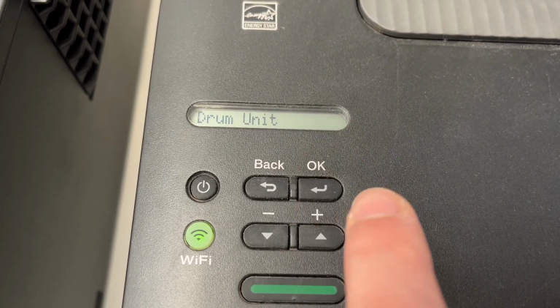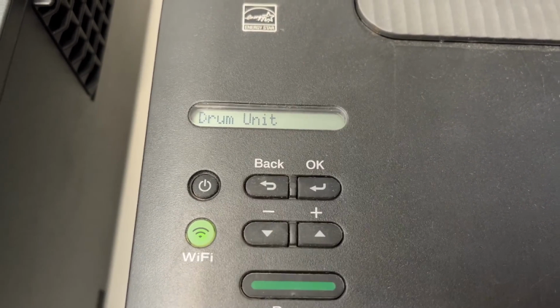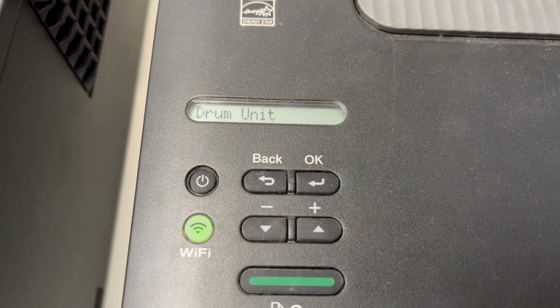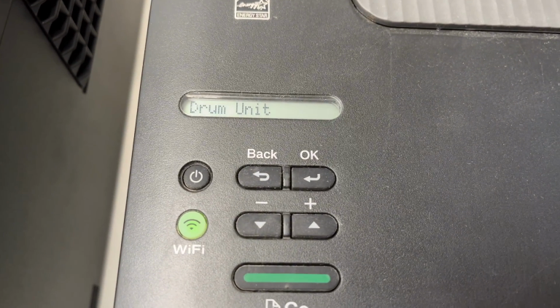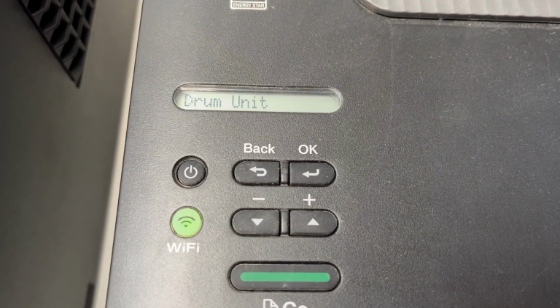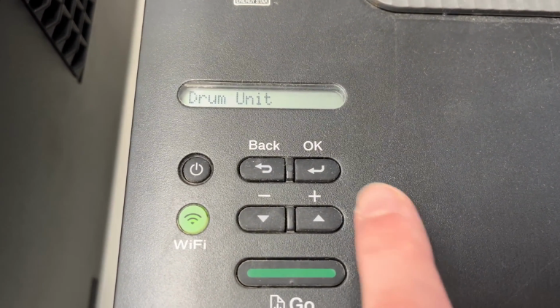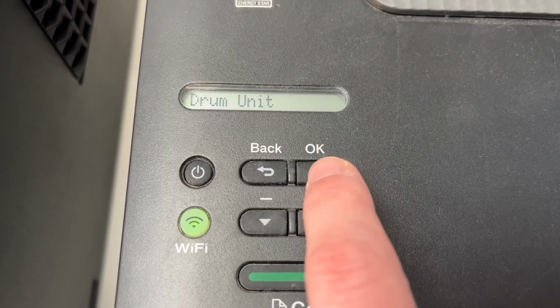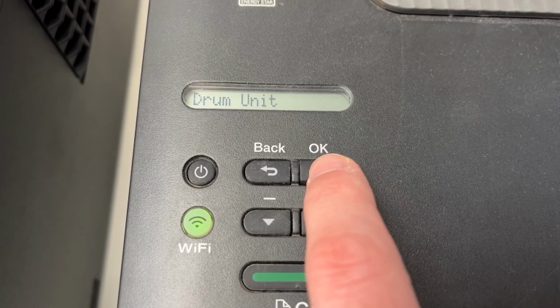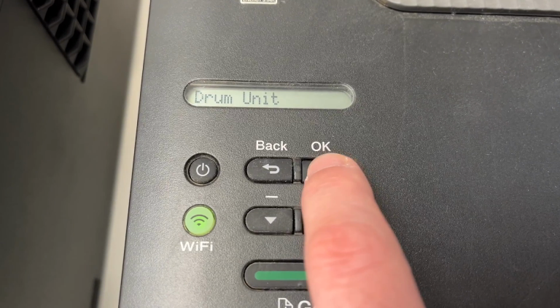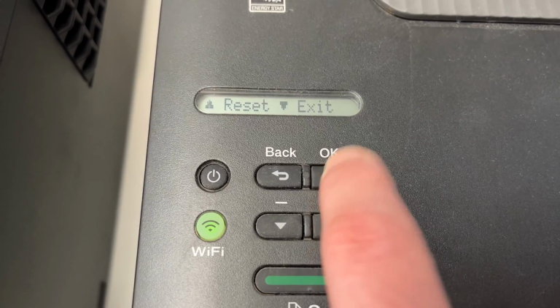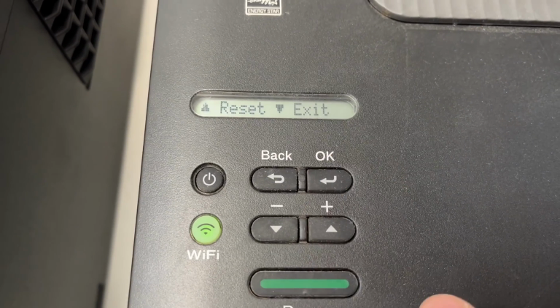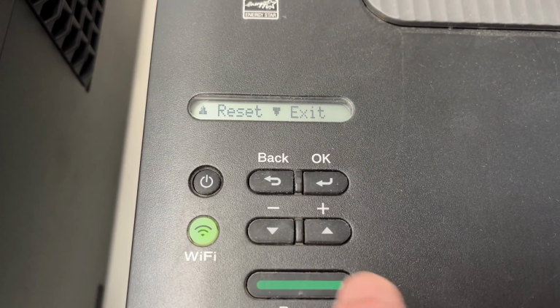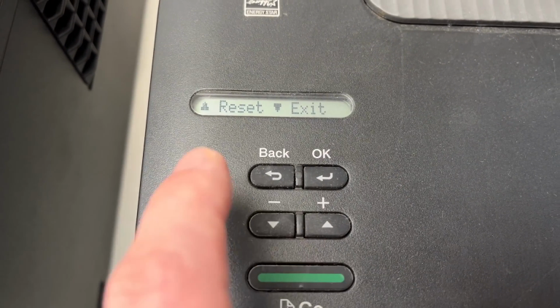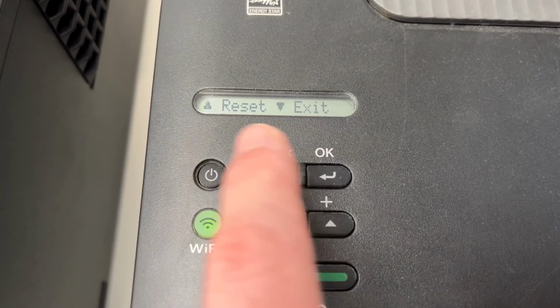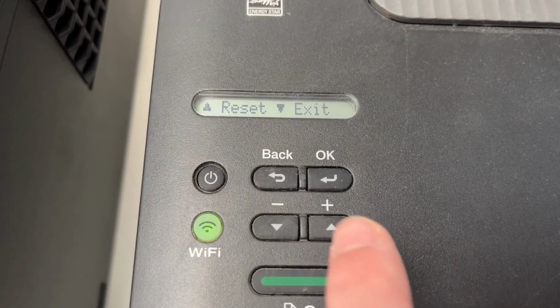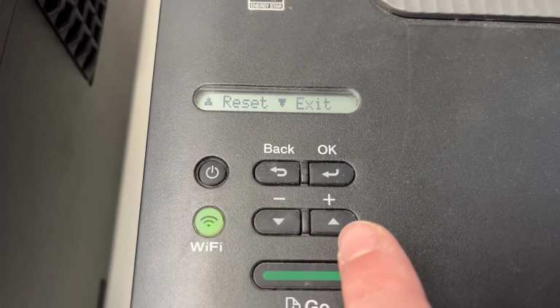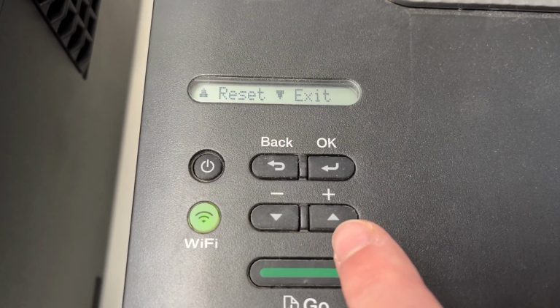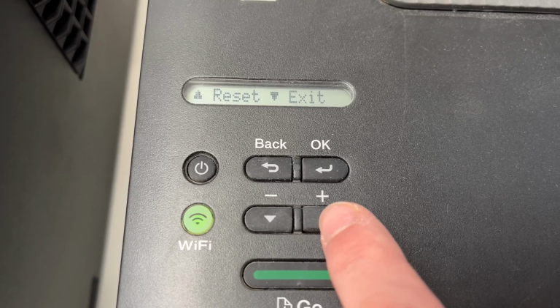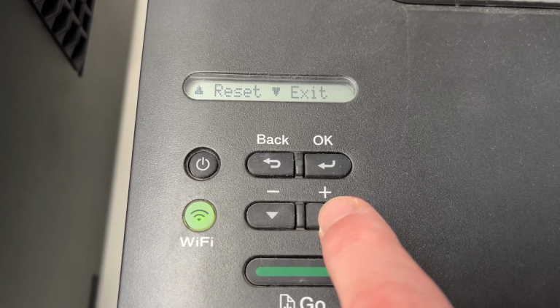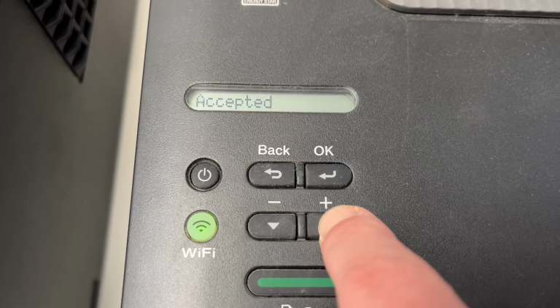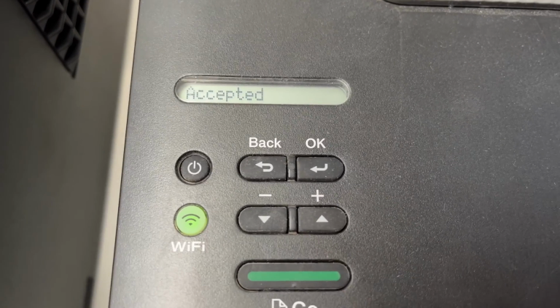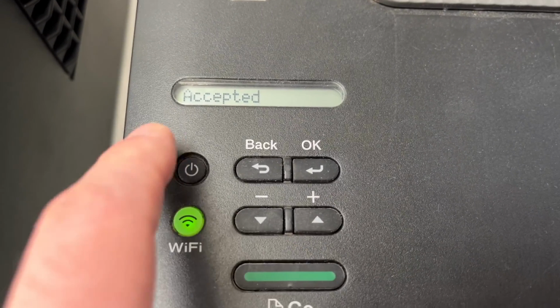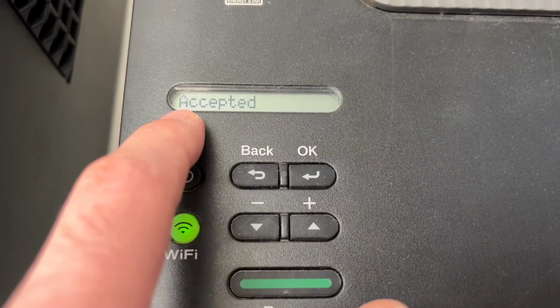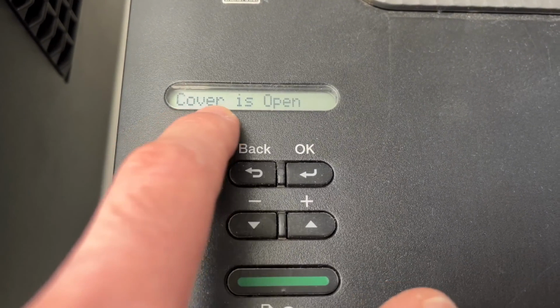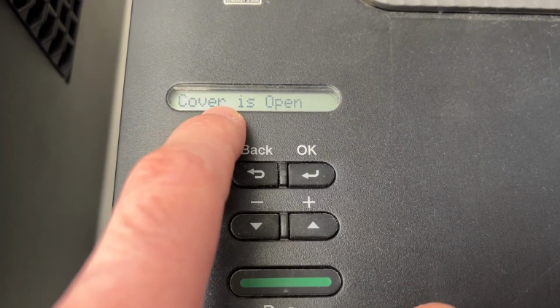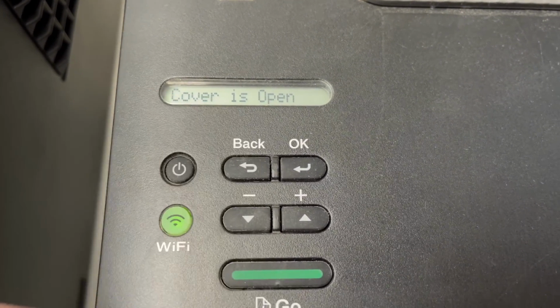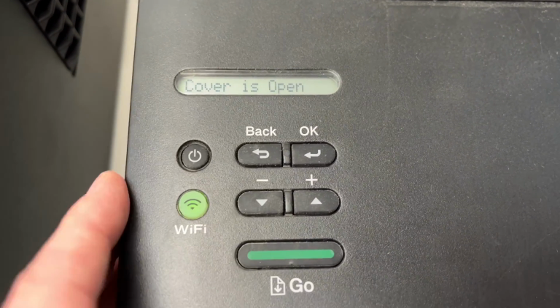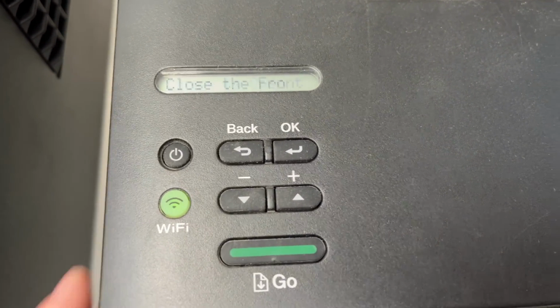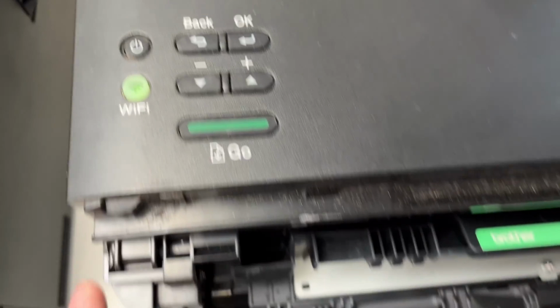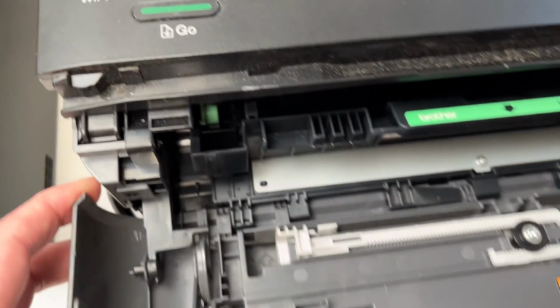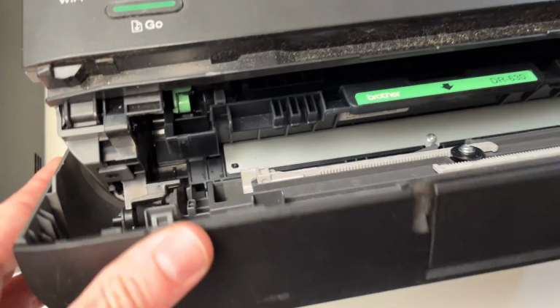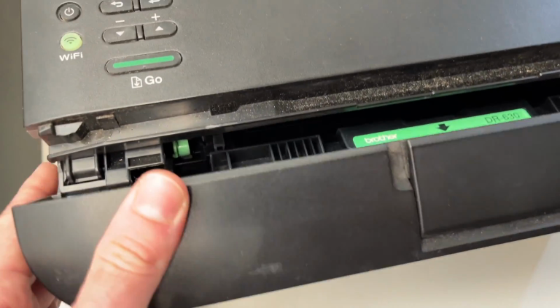Remove your finger, then press OK once again. Now you get a message — you need to press the up arrow once to accept, and then you're done. Now you can close this panel.